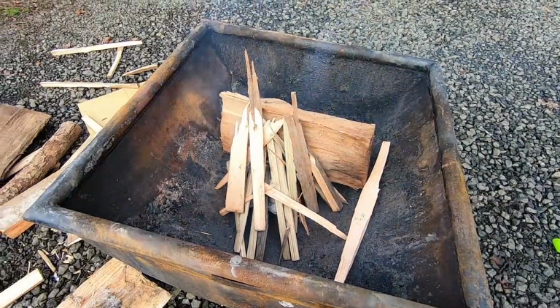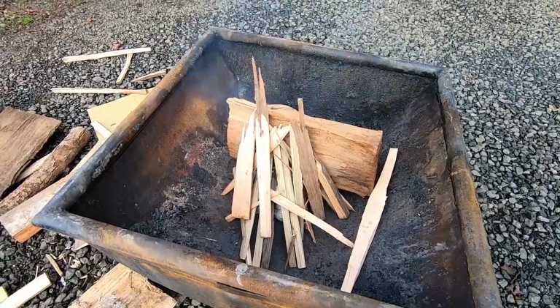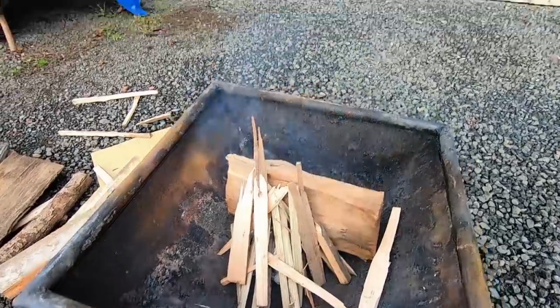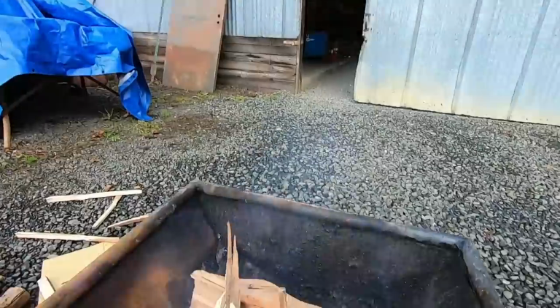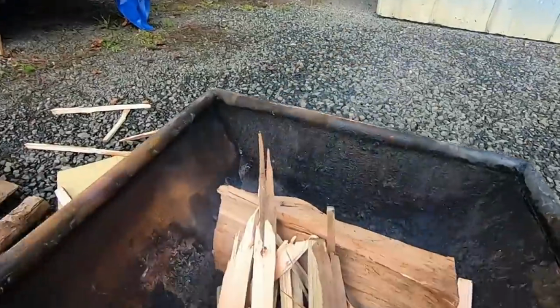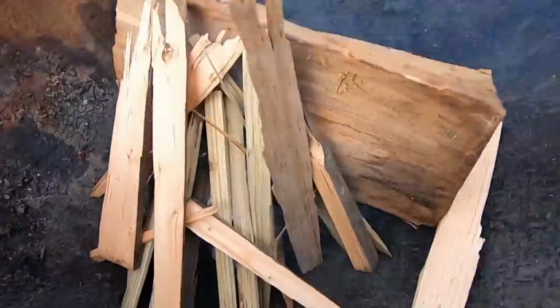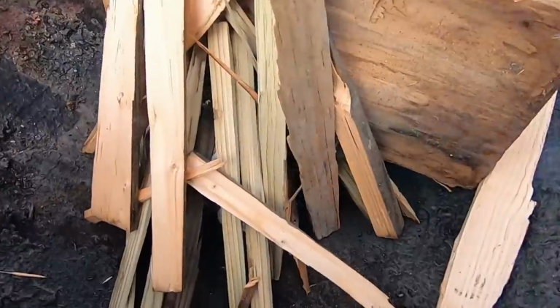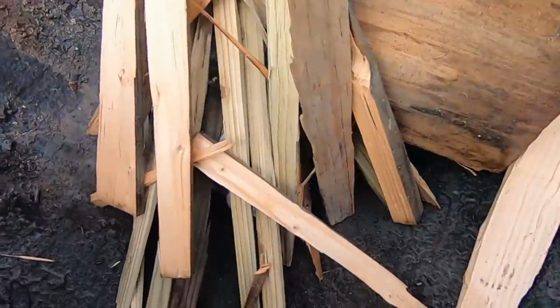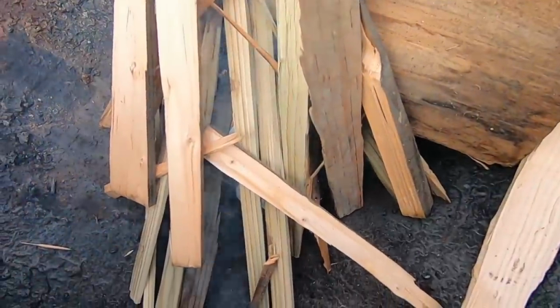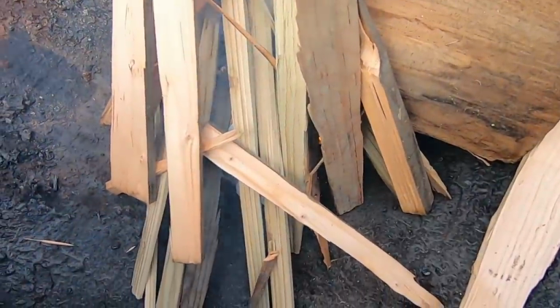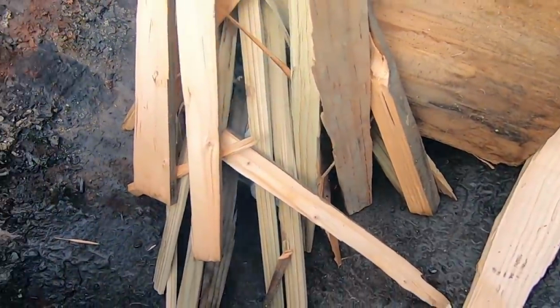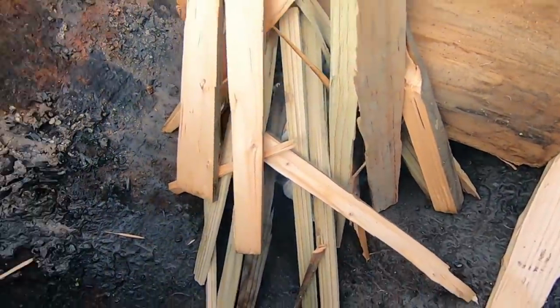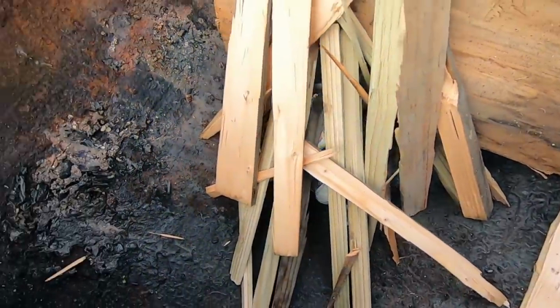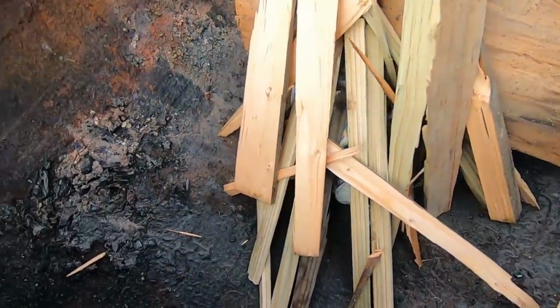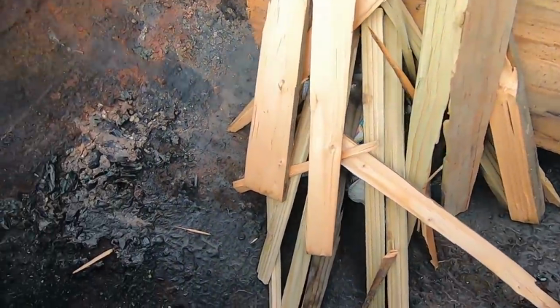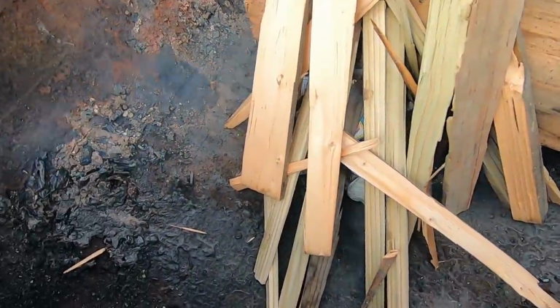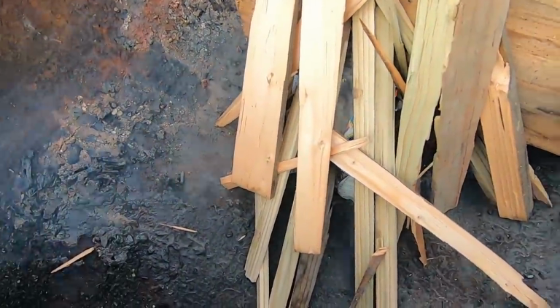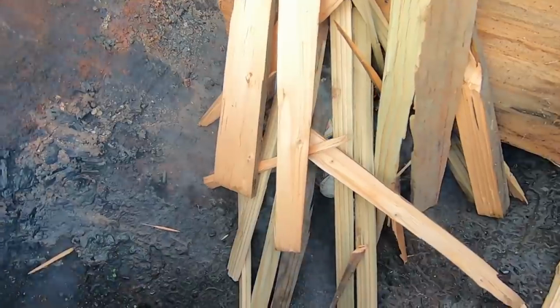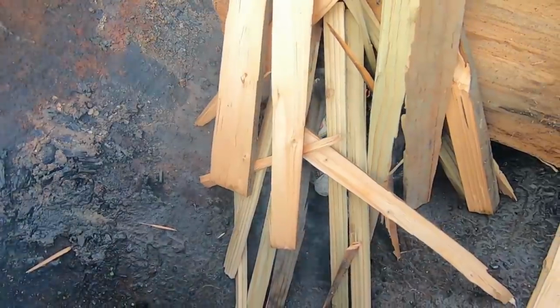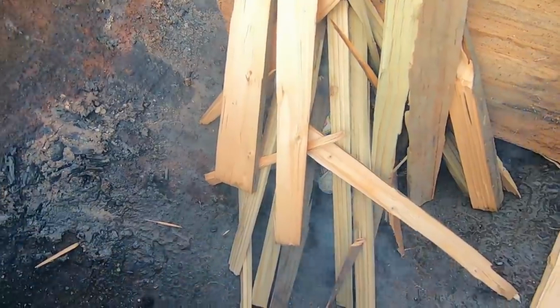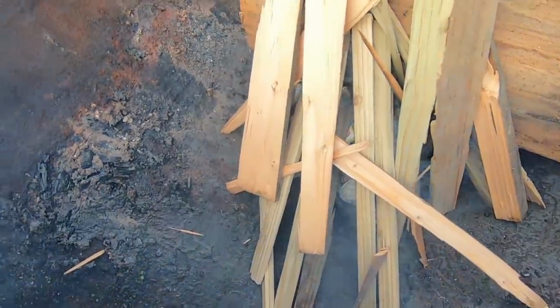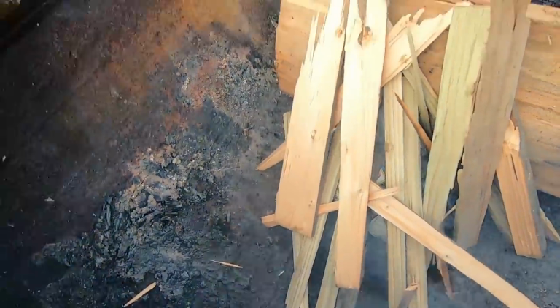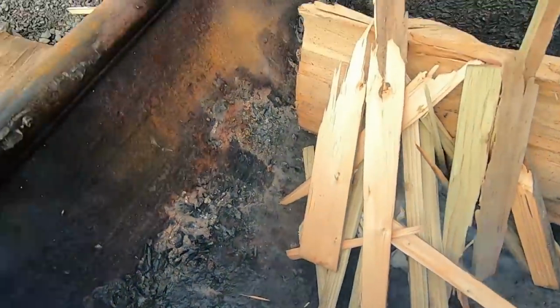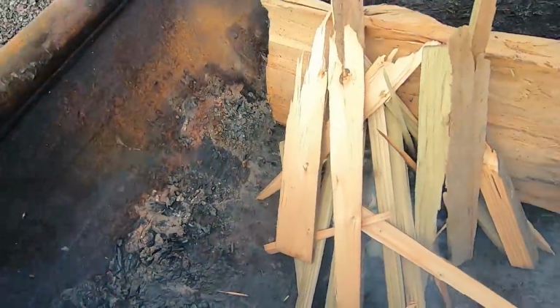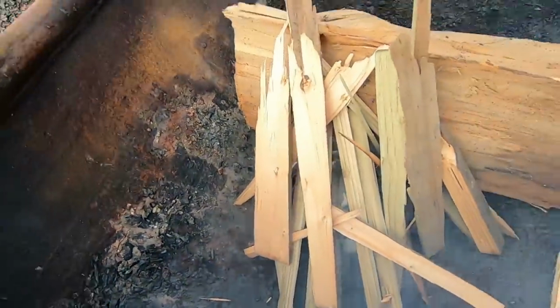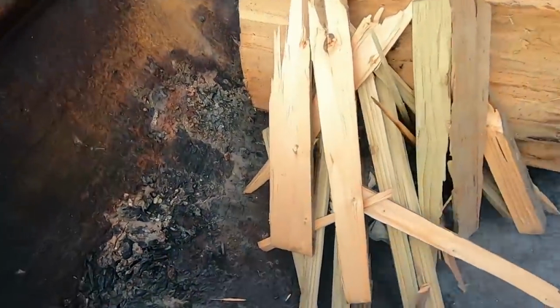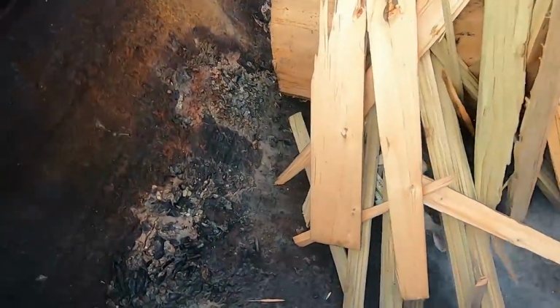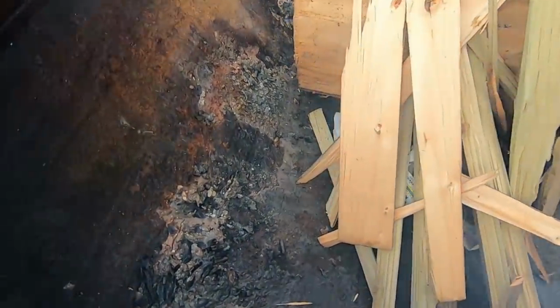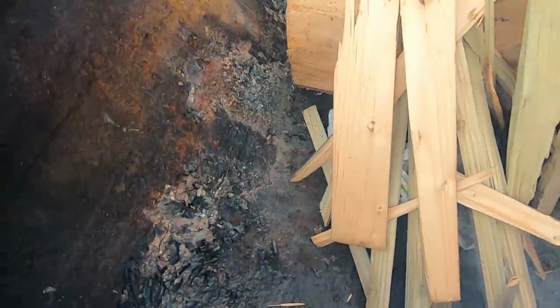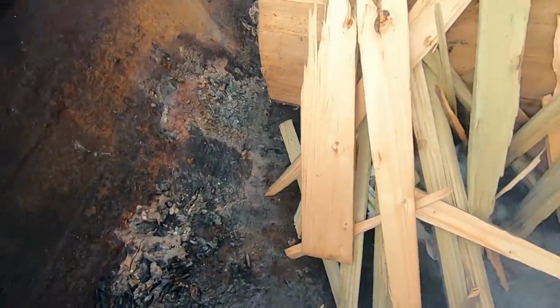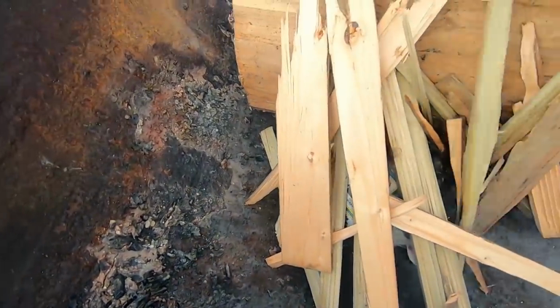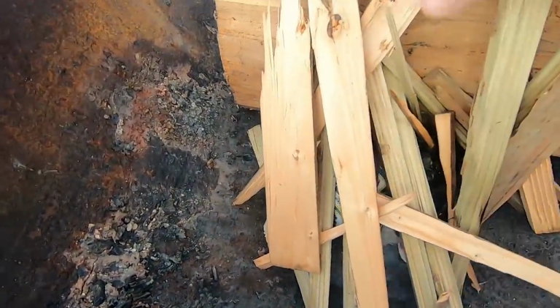See that? Even the paper has a hard time burning down there. In fact it just went out. And there's really no reason for that.